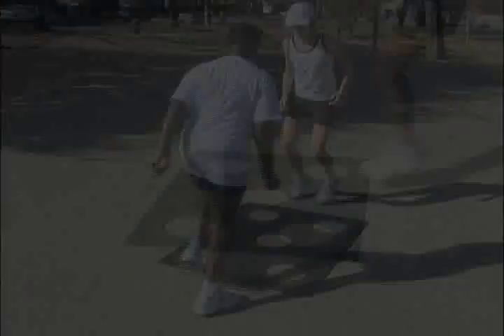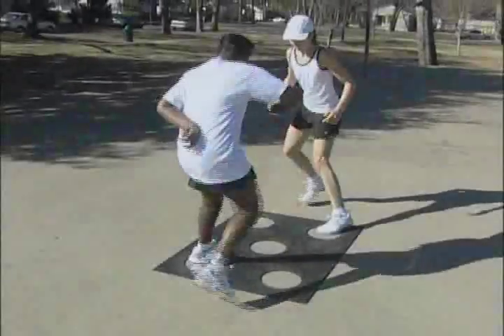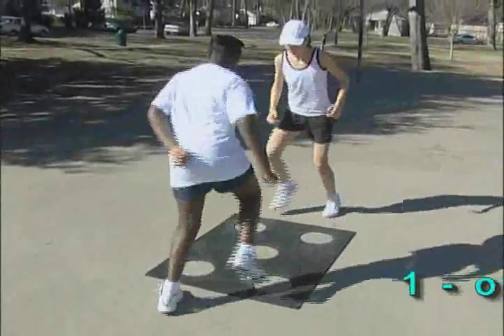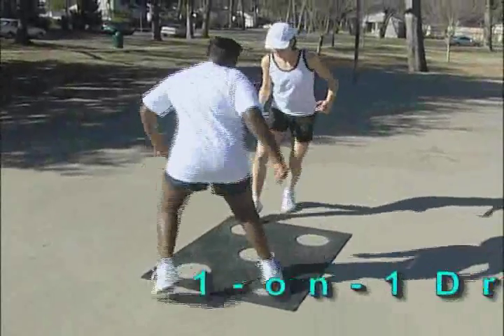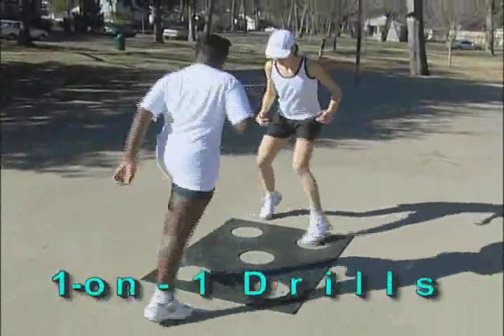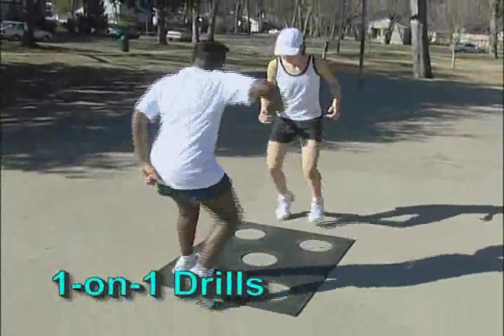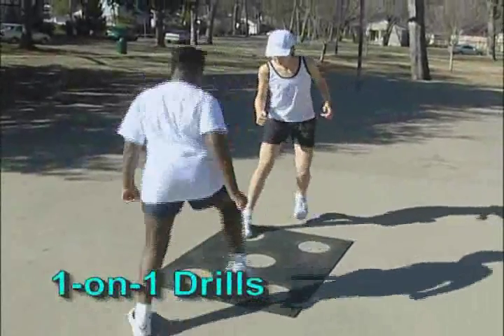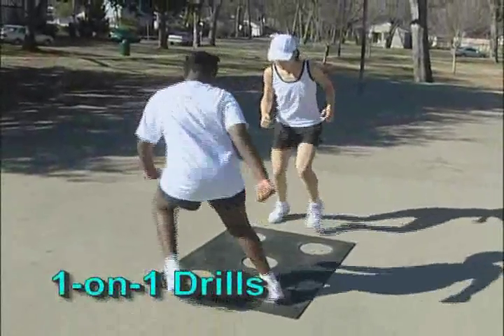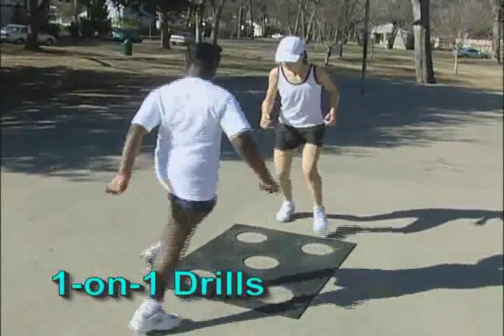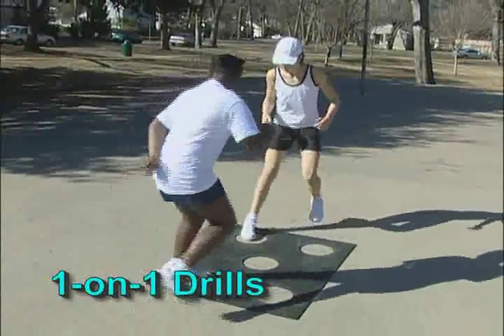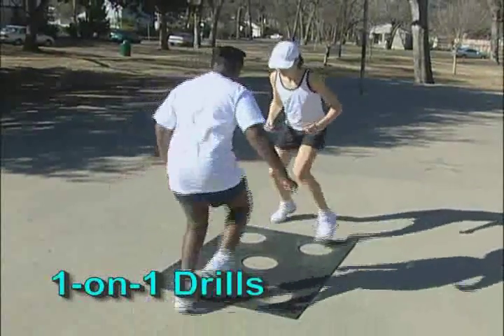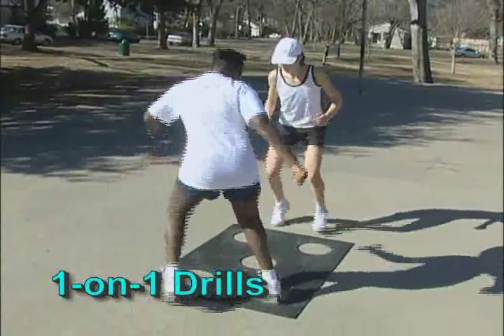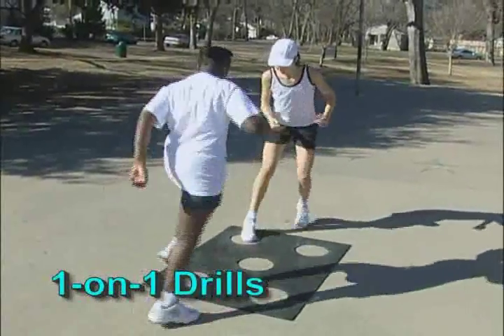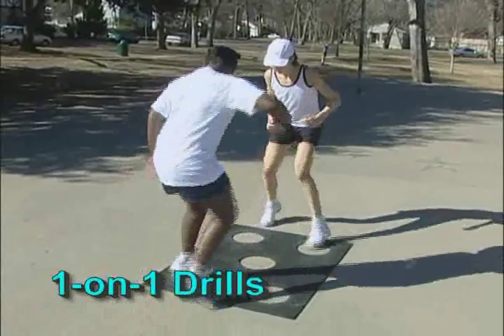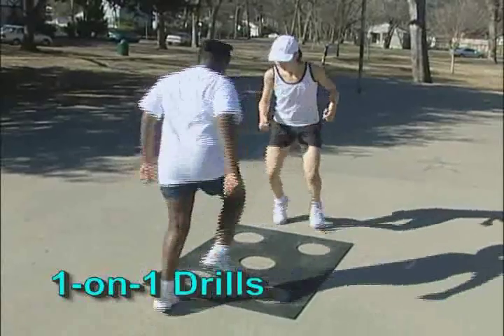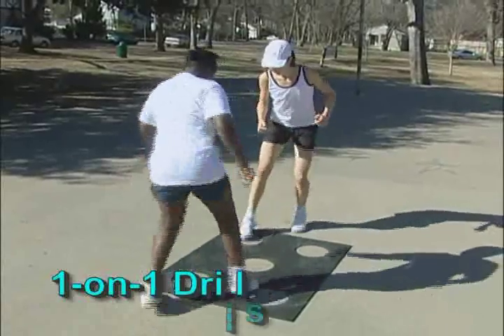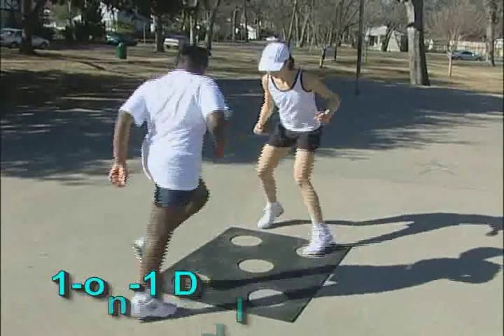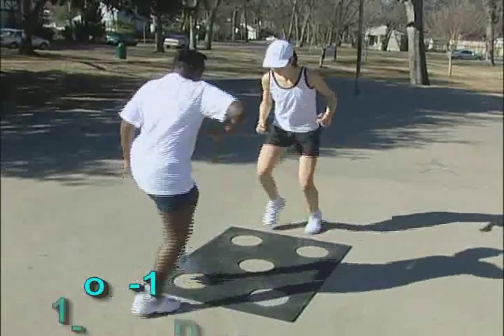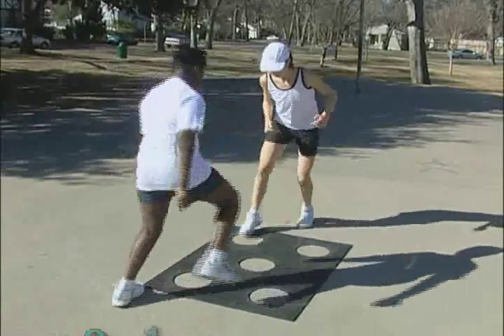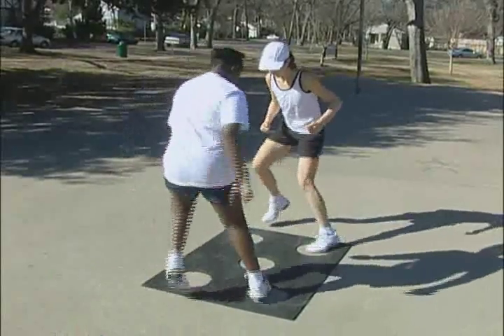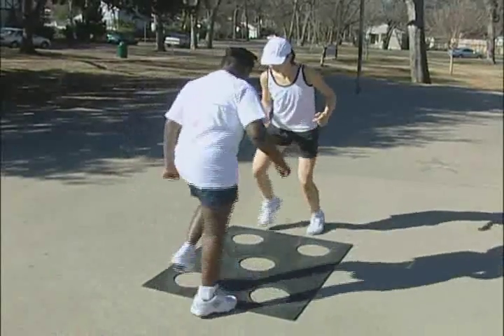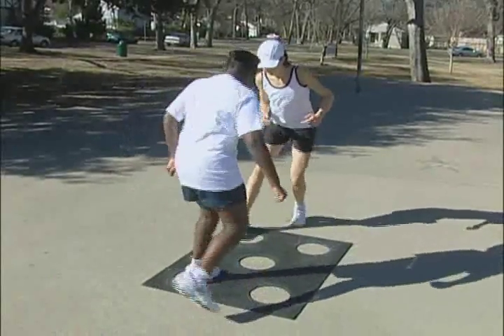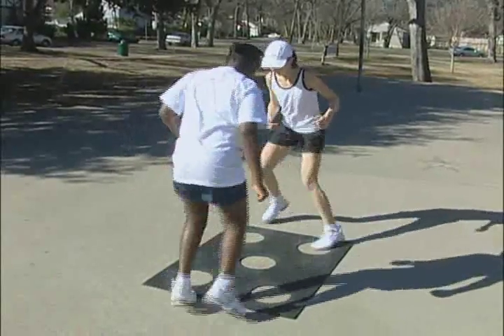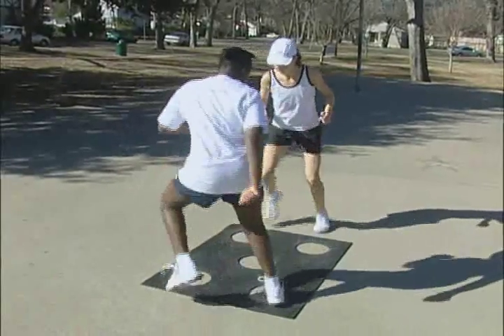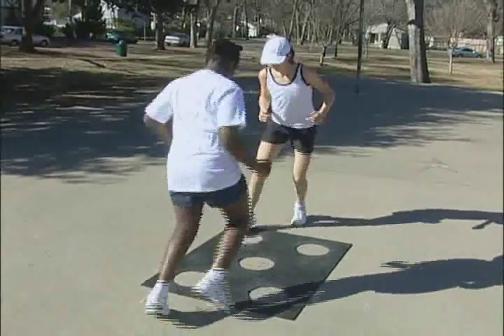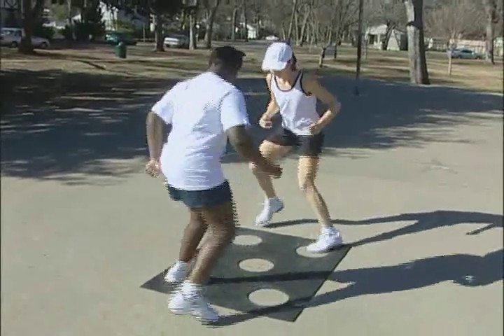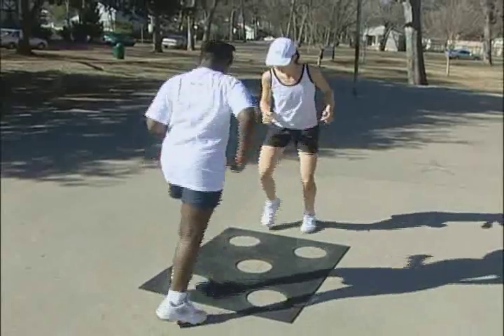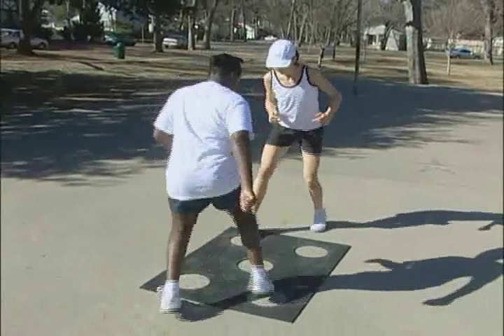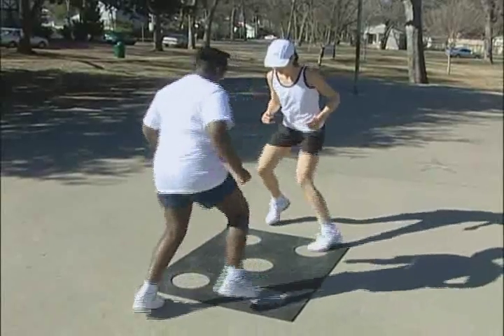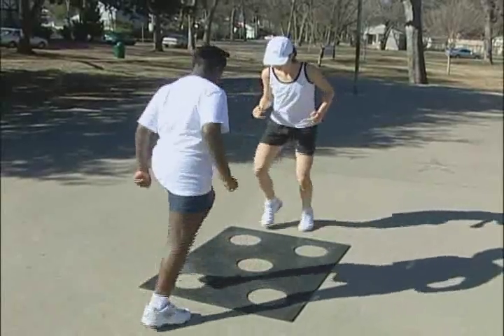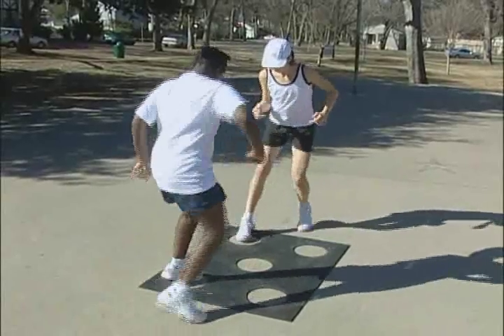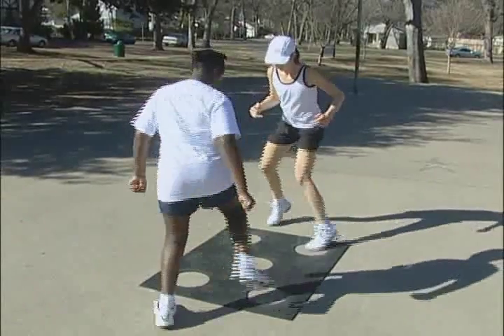This concept of drills features two athletes facing one another on a set of dots. Each exercise is timed for 10 seconds or another desired length, depending on the fitness level of the athletes.